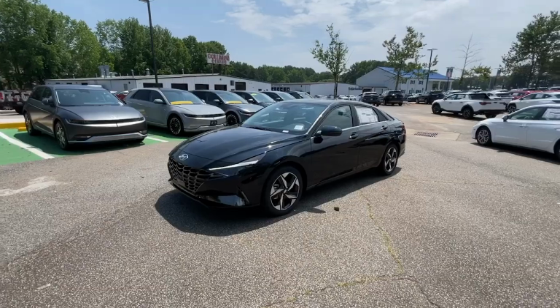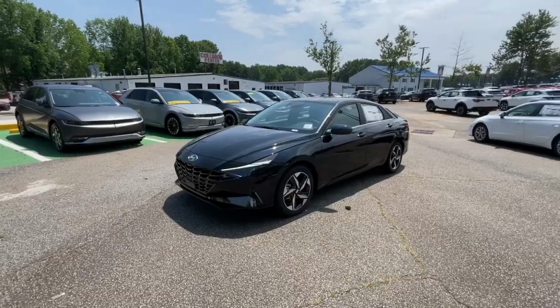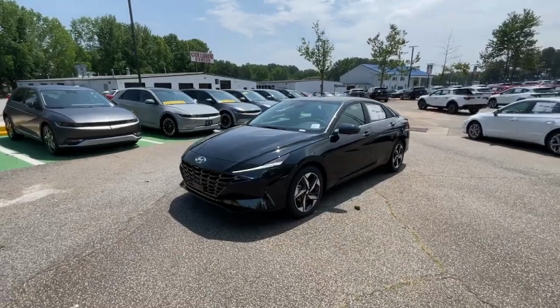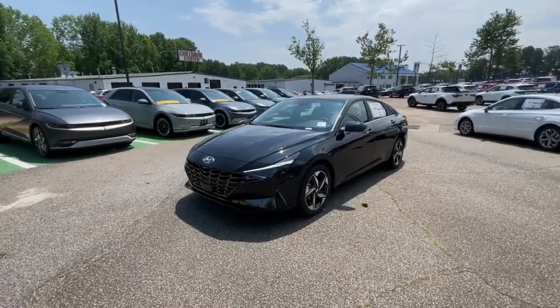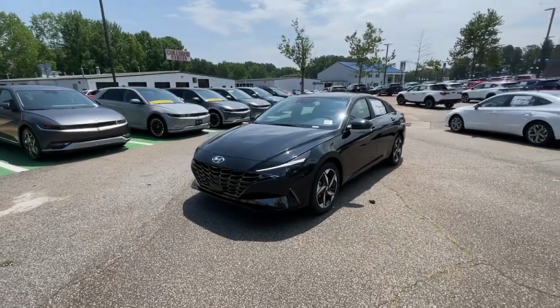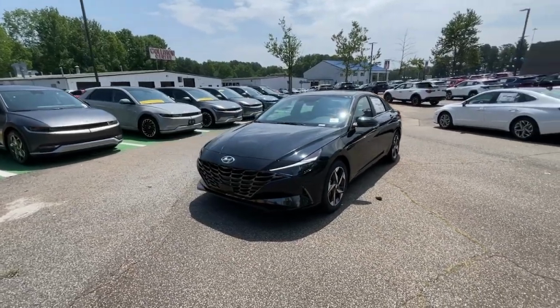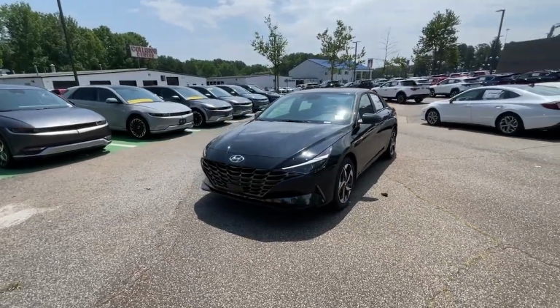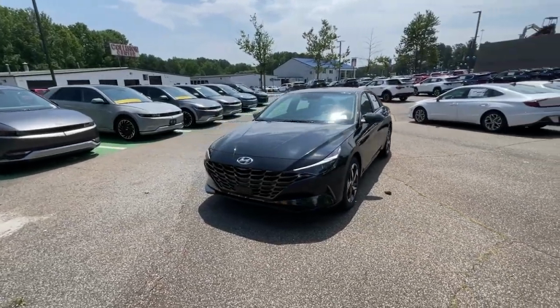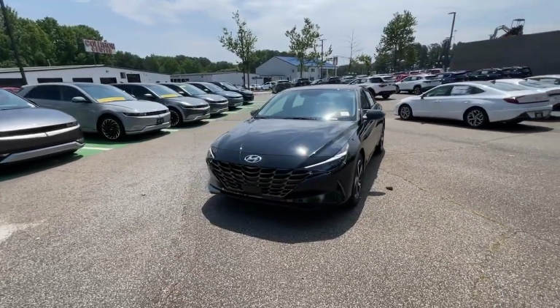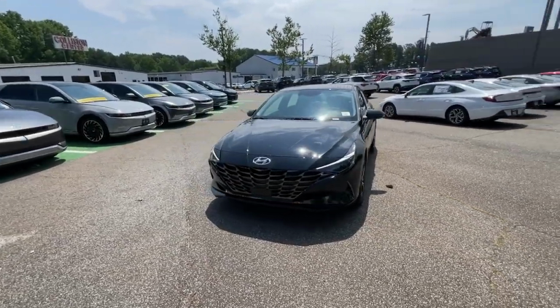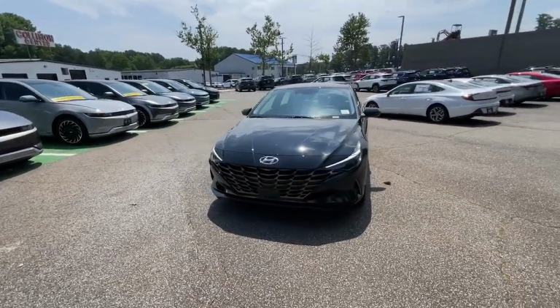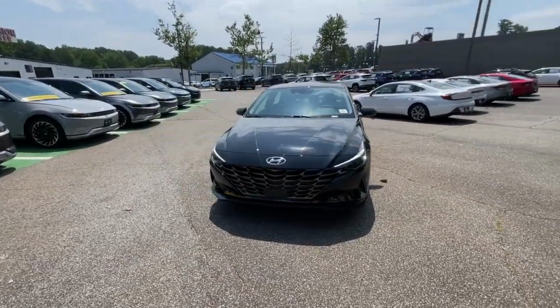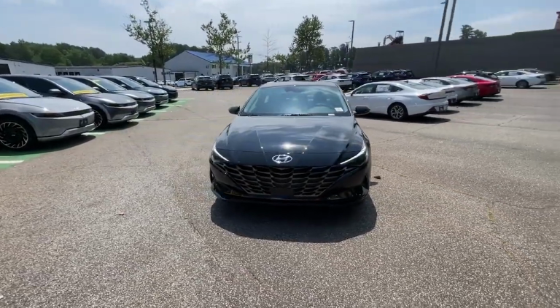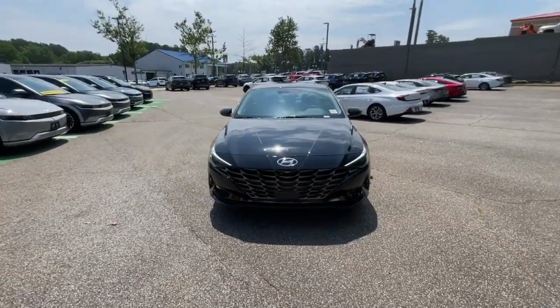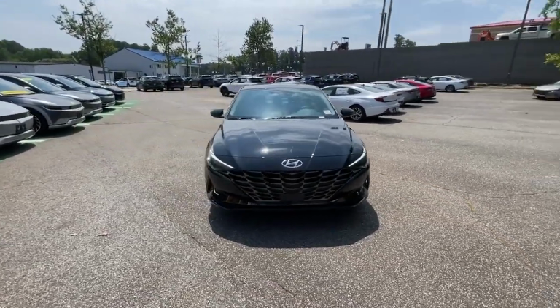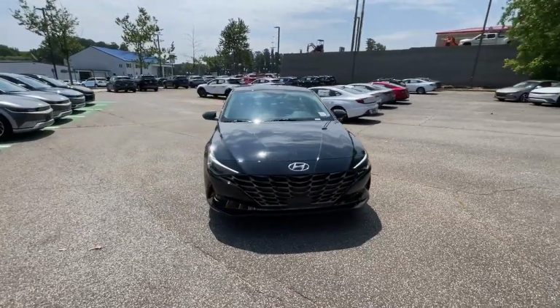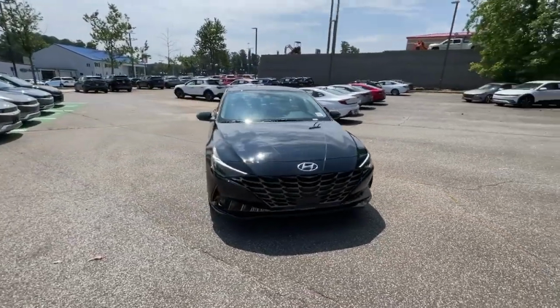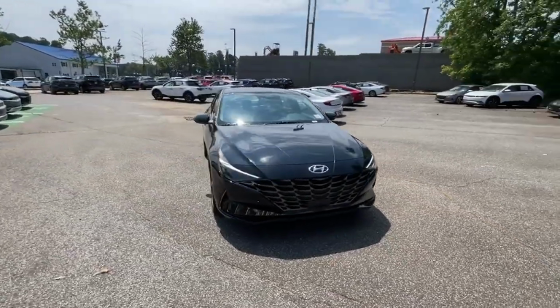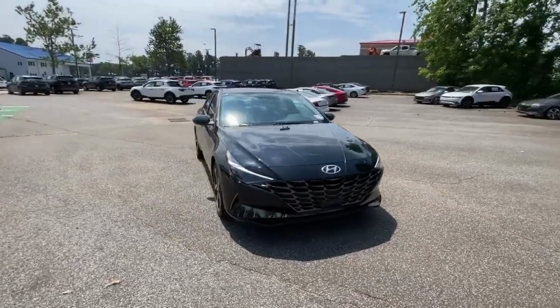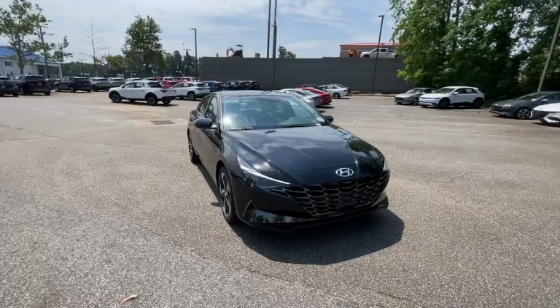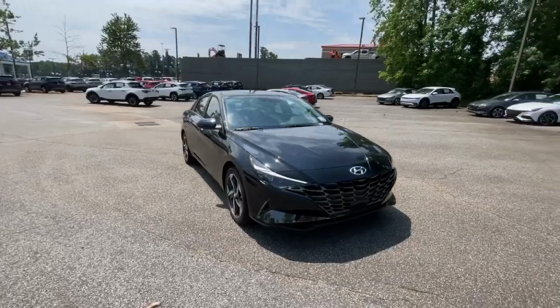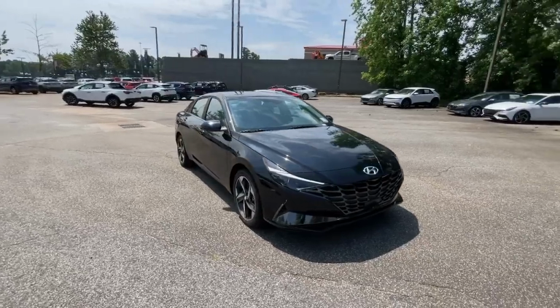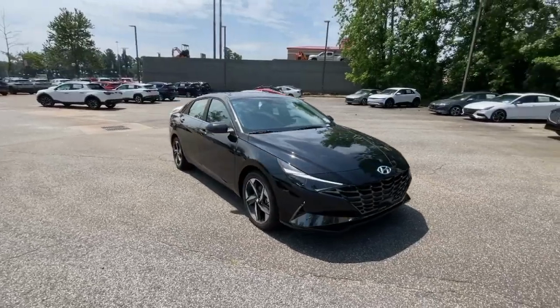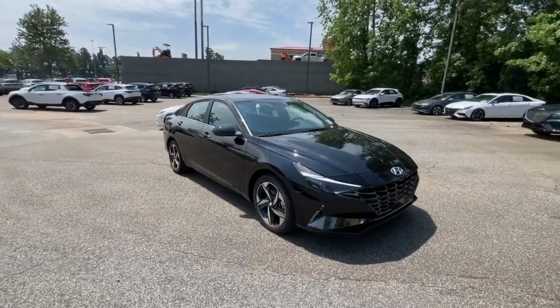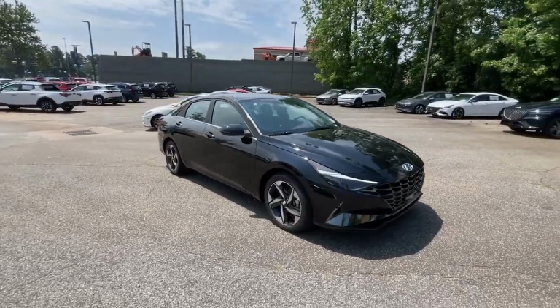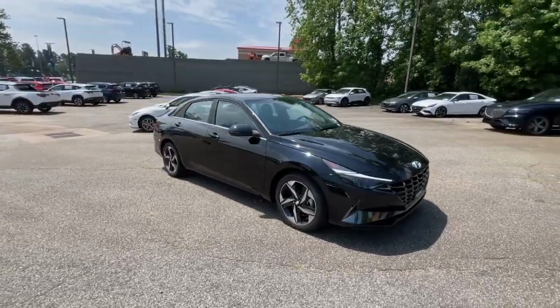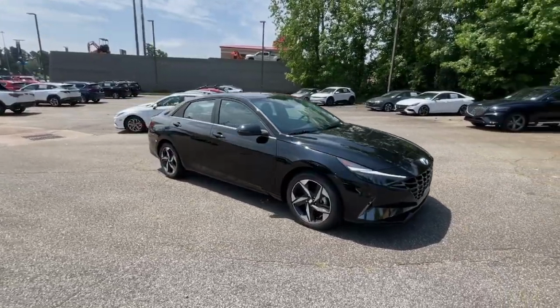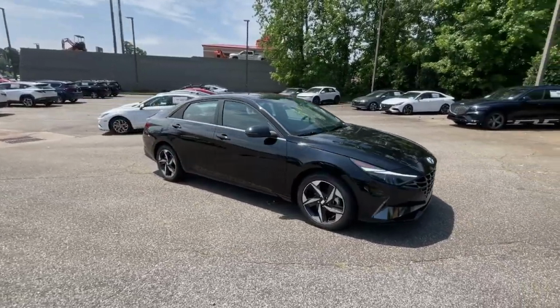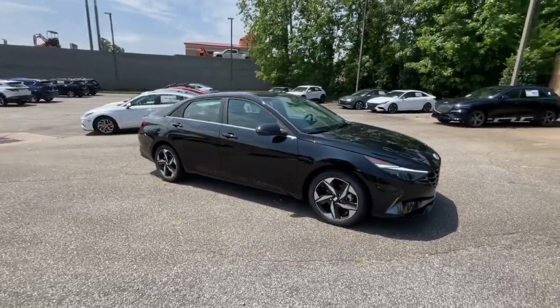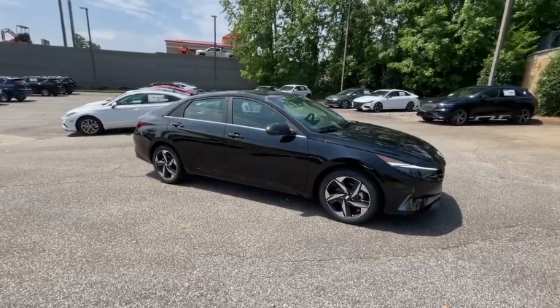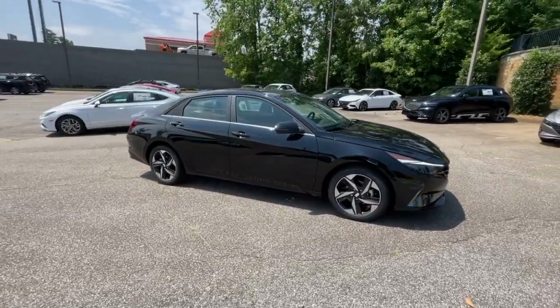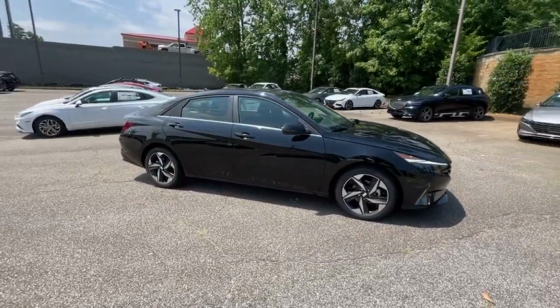Get acquainted with the 2023 Hyundai Elantra. Start your day in smart style in this feature-packed Elantra.